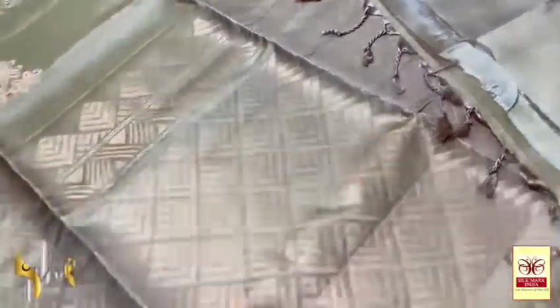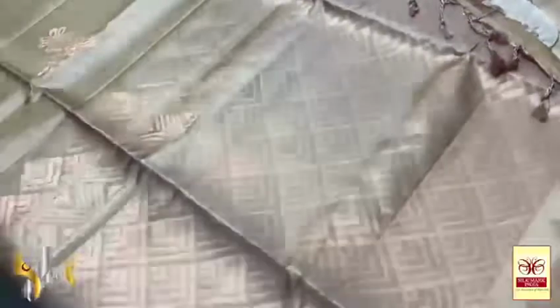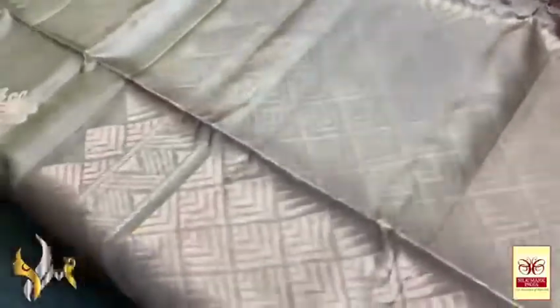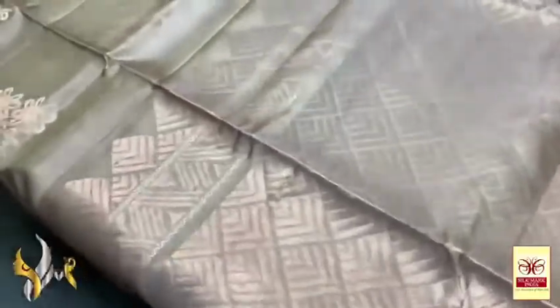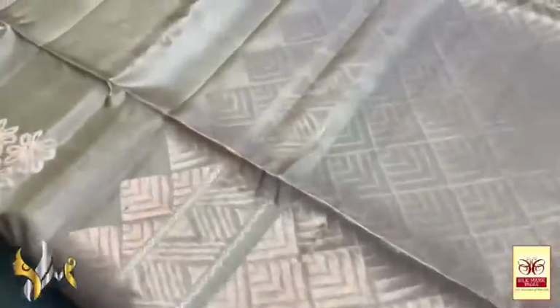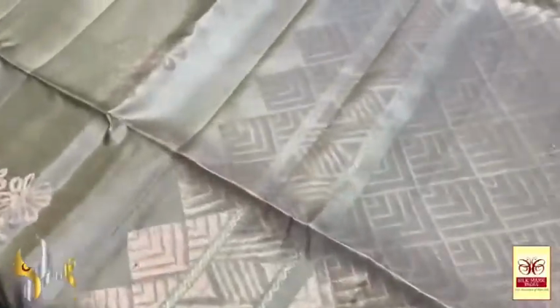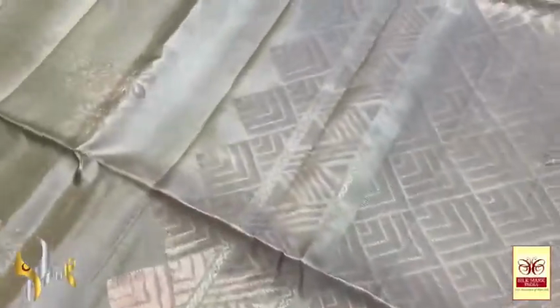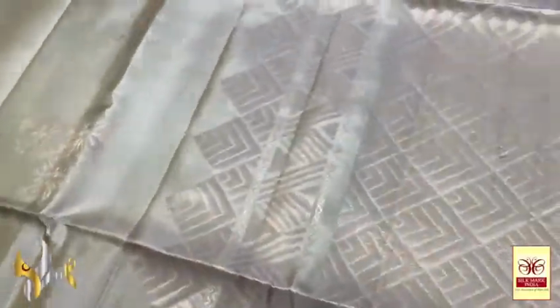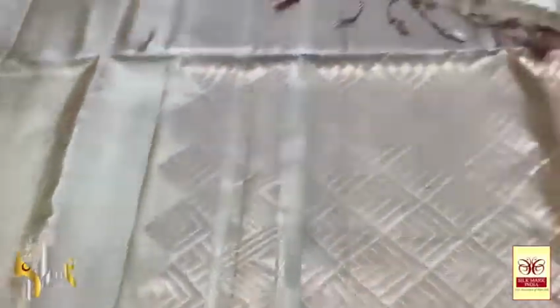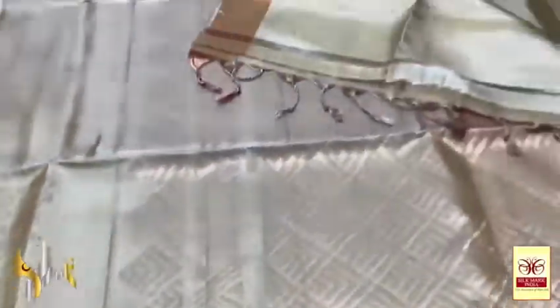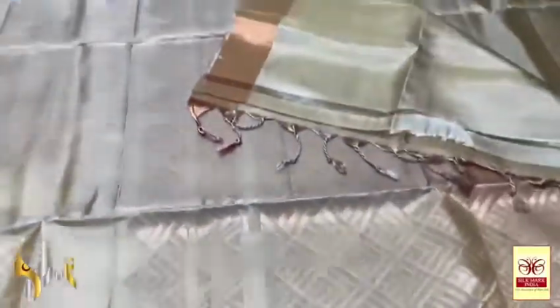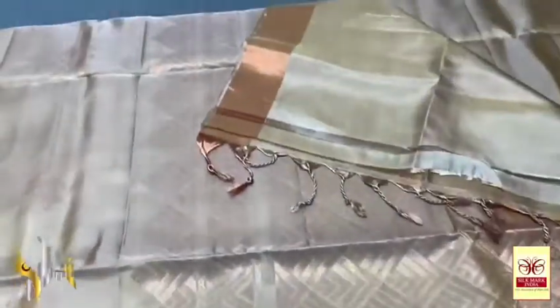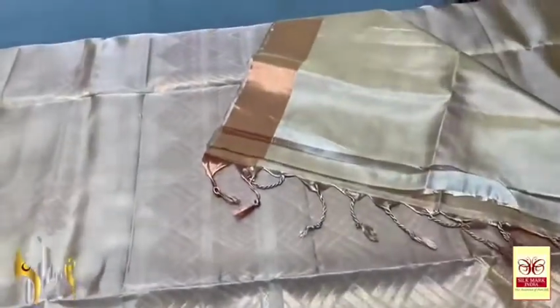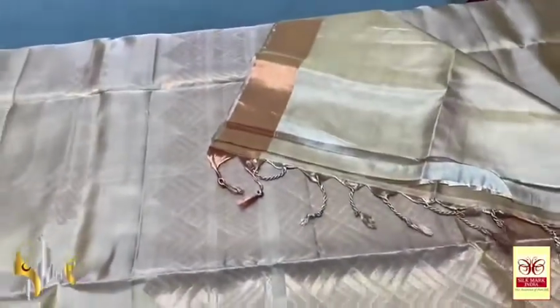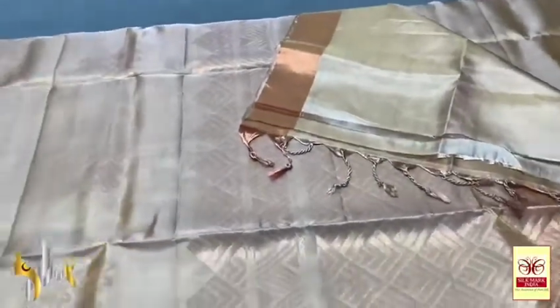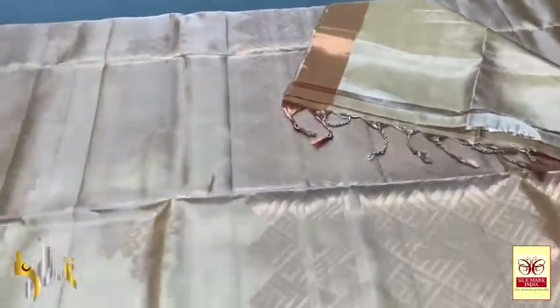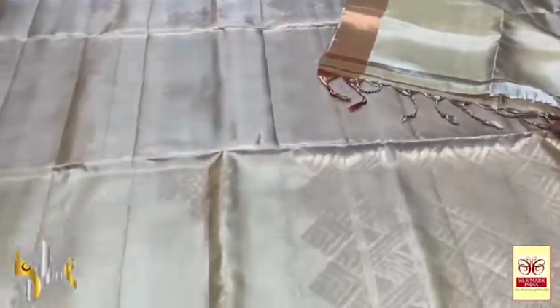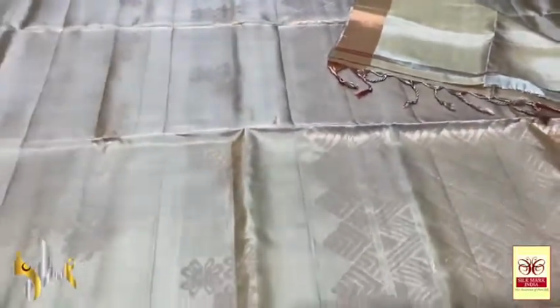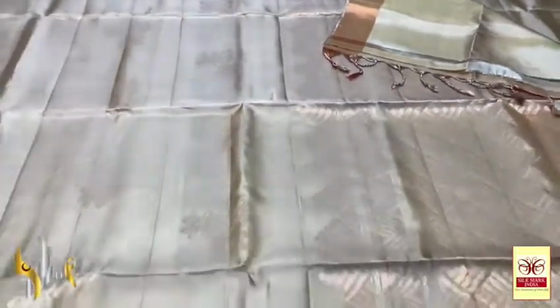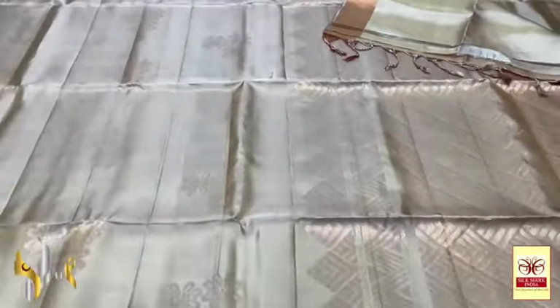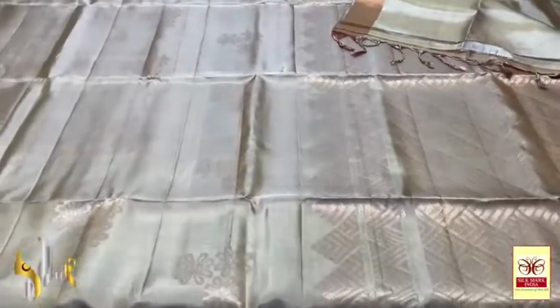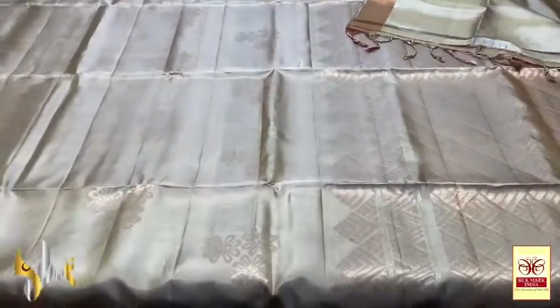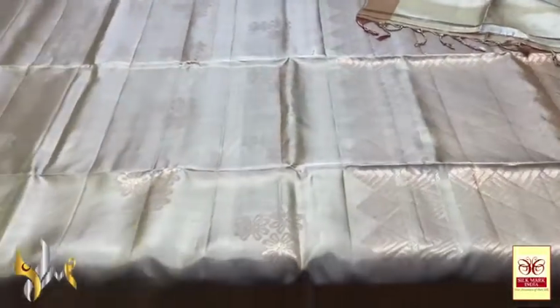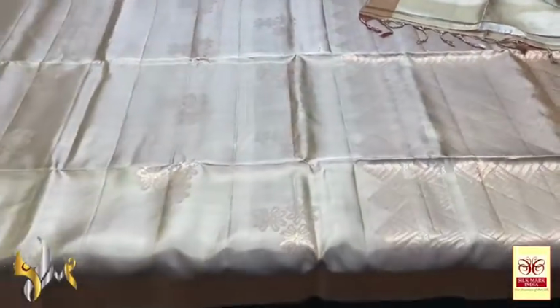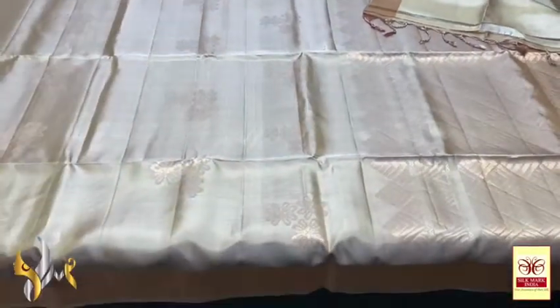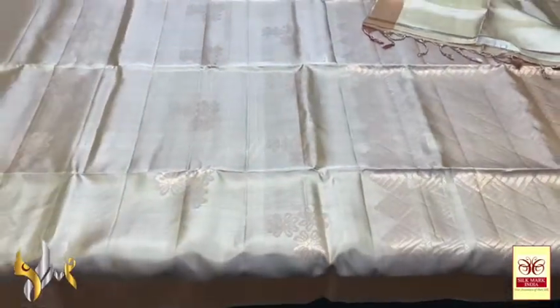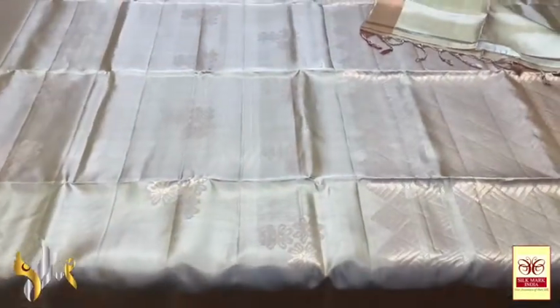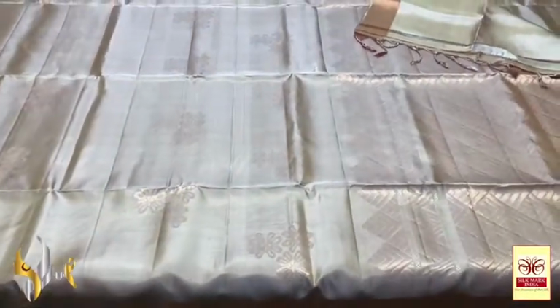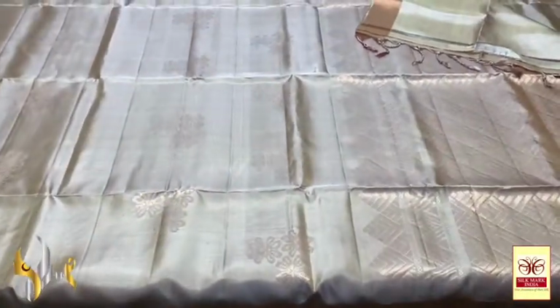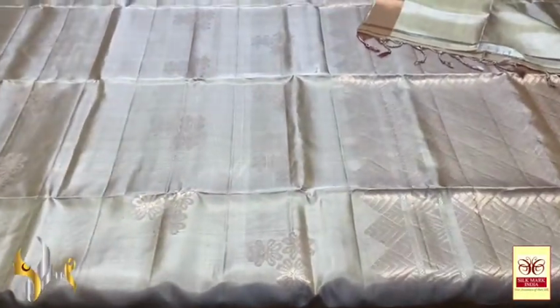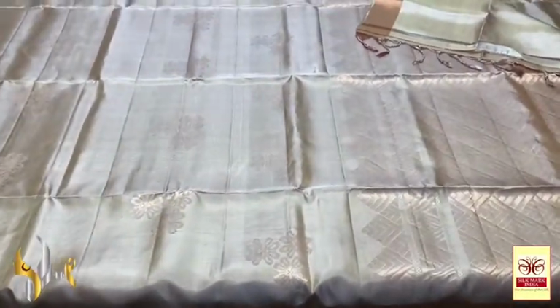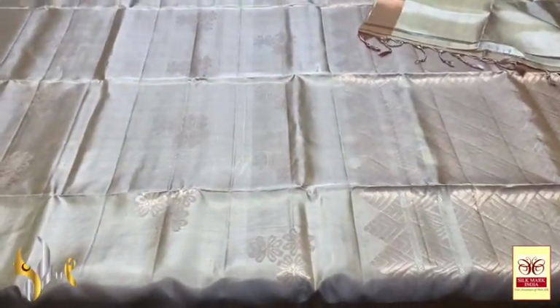The pallu has fully copper zari worked beautiful design — geometric pattern with vertical golden zari borders. We have a very elegant same colour blouse piece, and the pallu tassels are already made. A pastel bold beautiful sari with authentic silk.